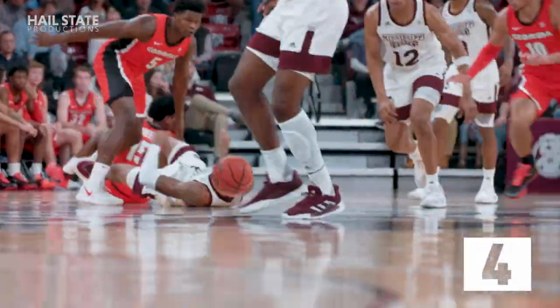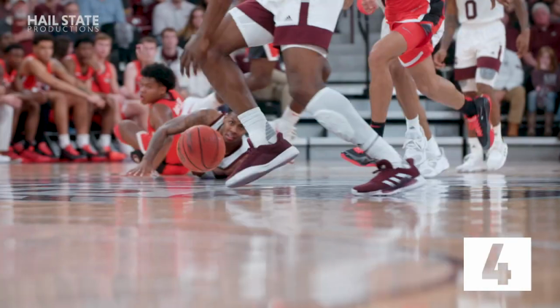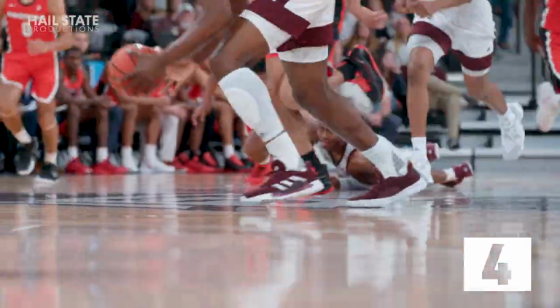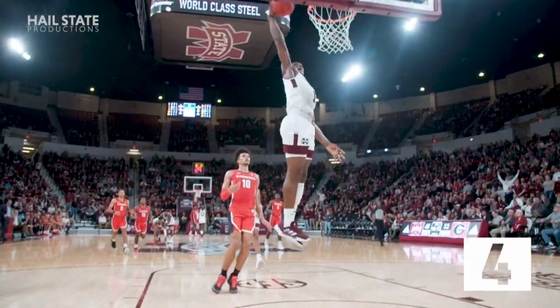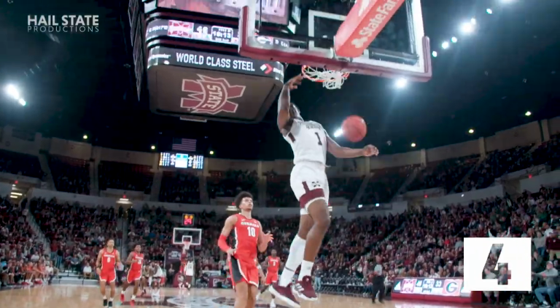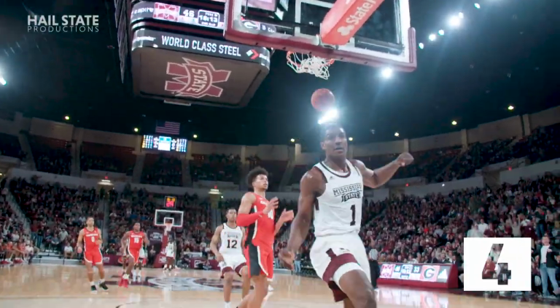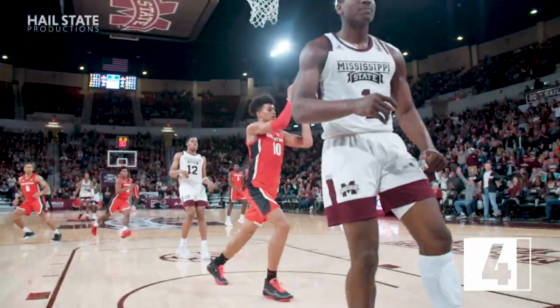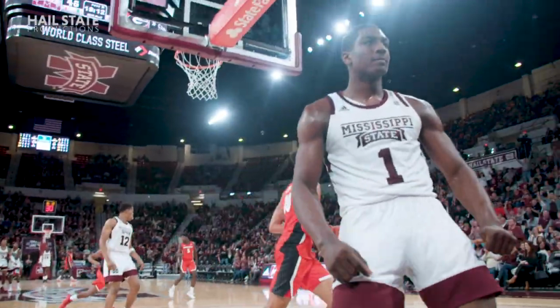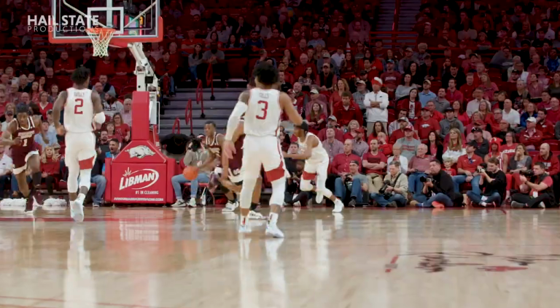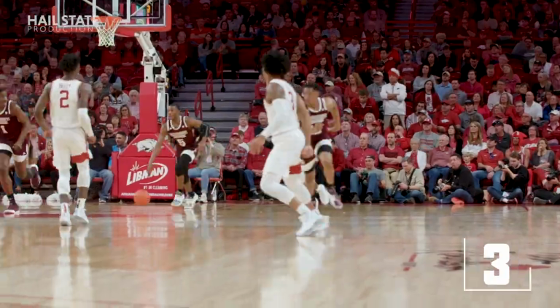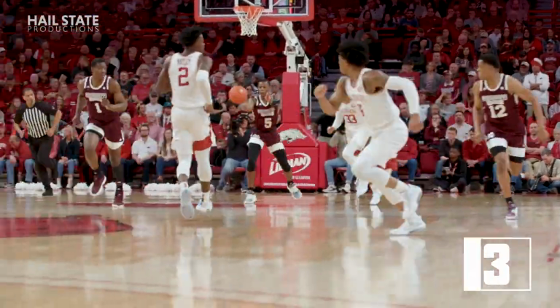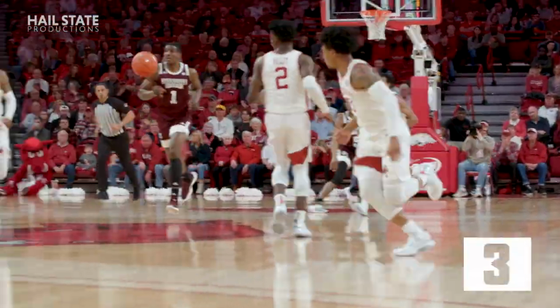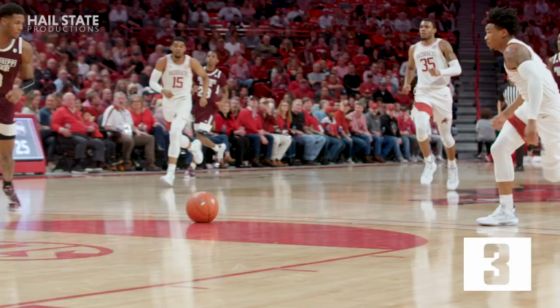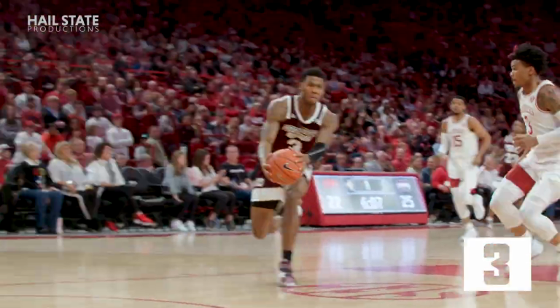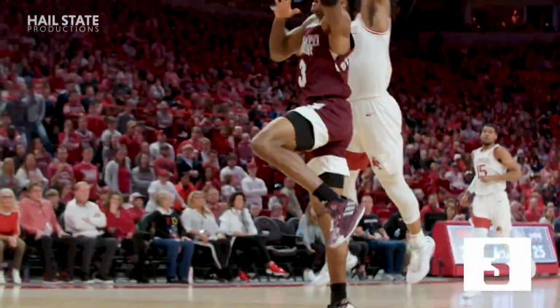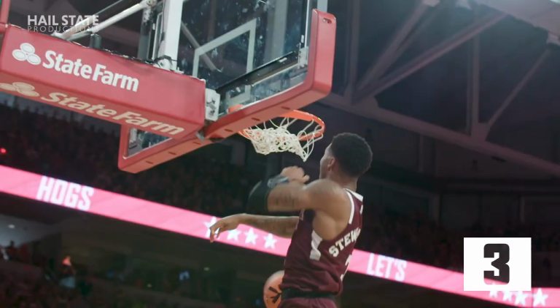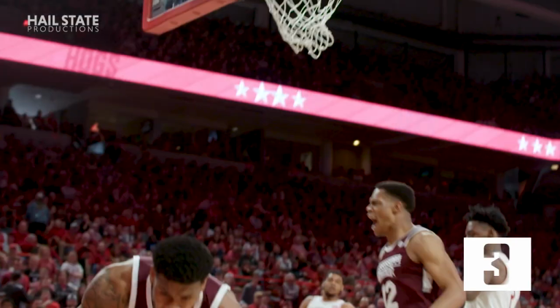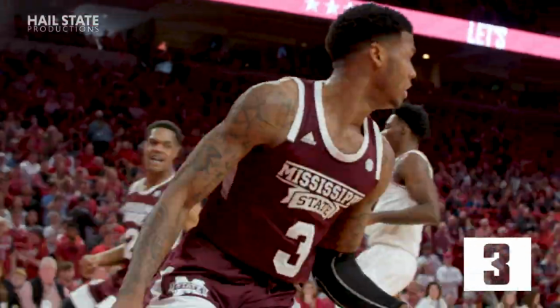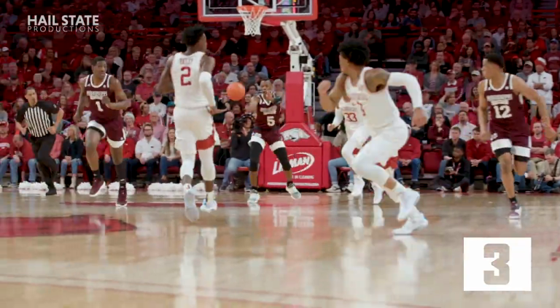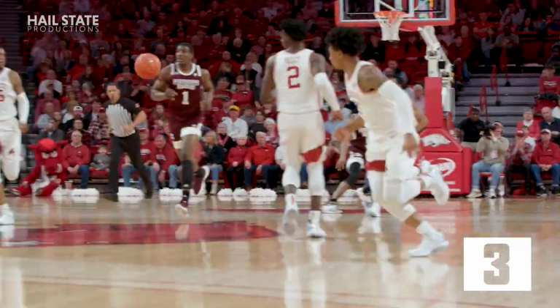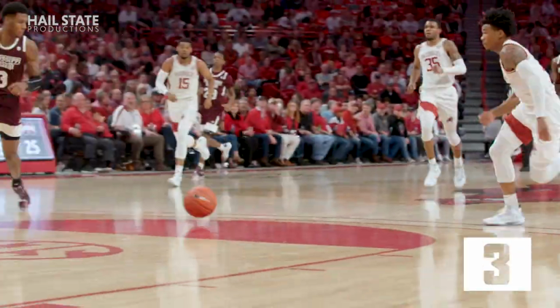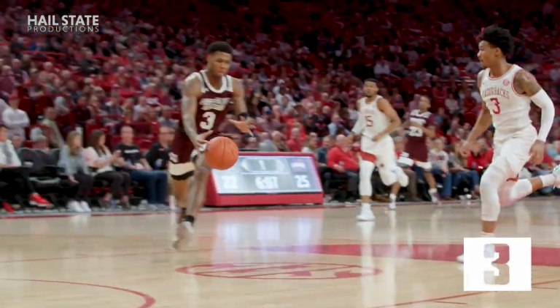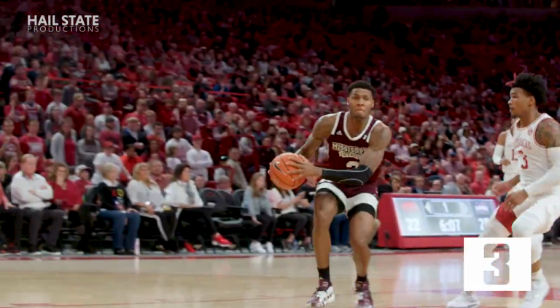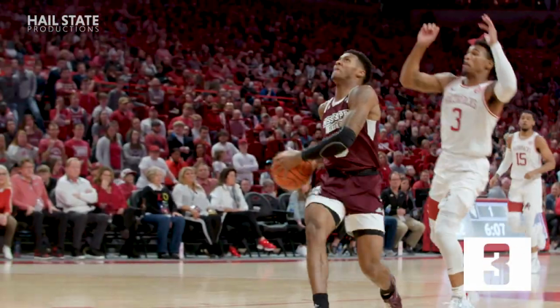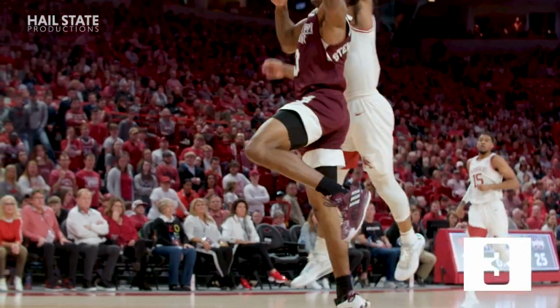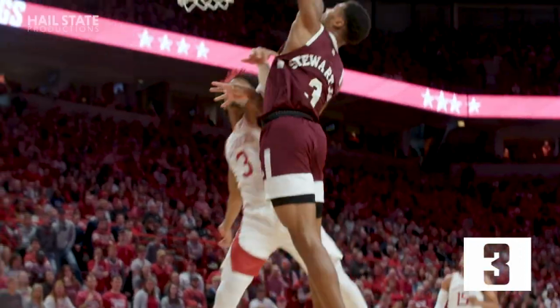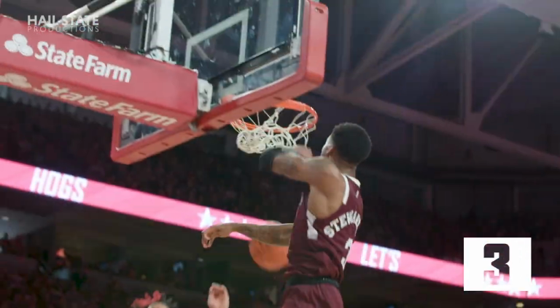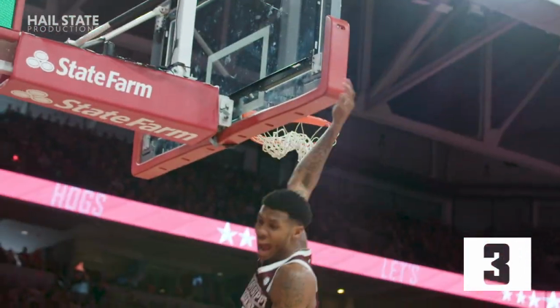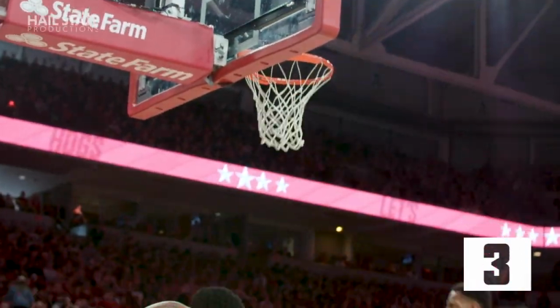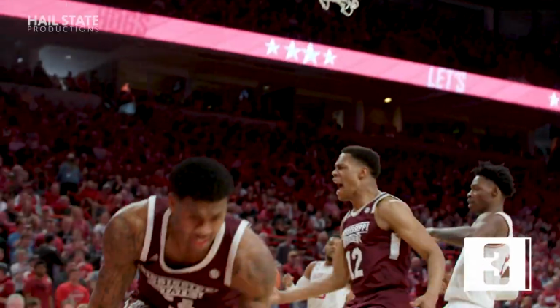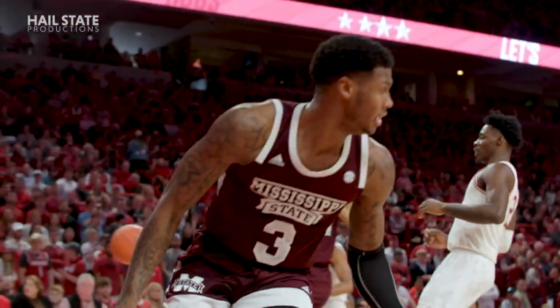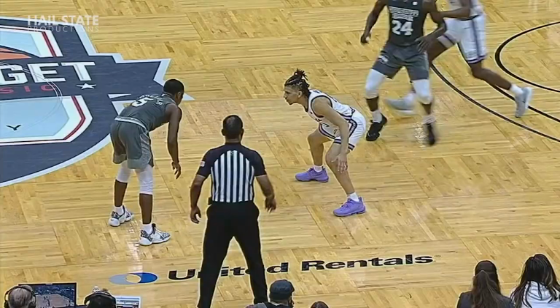Oh! Stewart, great play by Stewart on the floor, and tipped it ahead to Reggie. Molinar, bullet pass ahead to Stewart. Reverse jam is good. Have mercy. What a dunk by DJ Stewart, and what a dime from Iverson Molinar — that had to be a 65-foot pass.